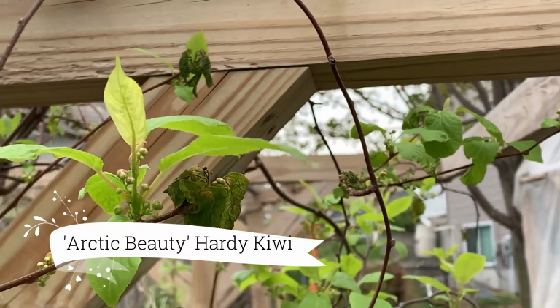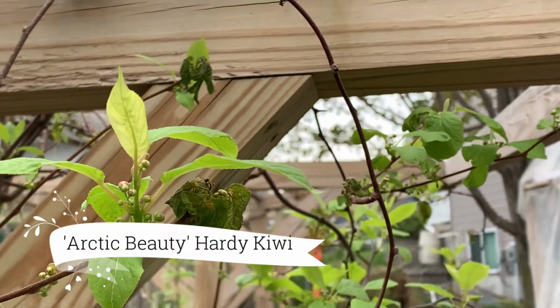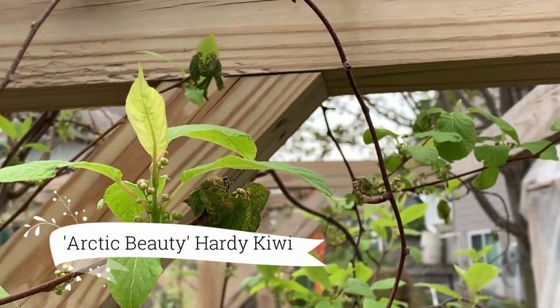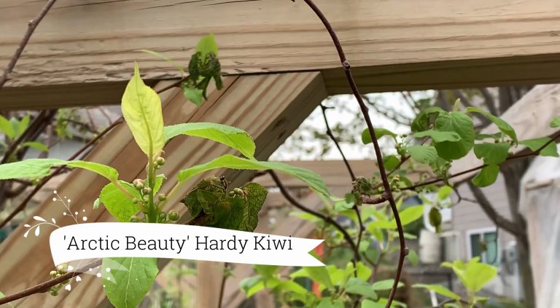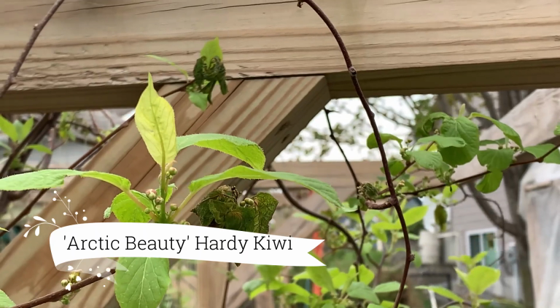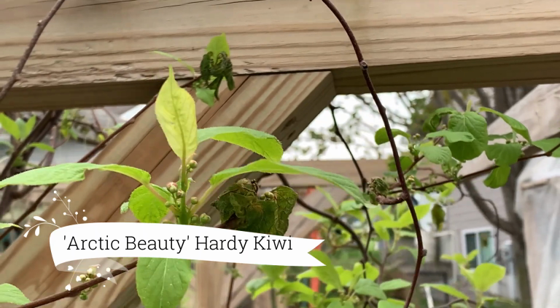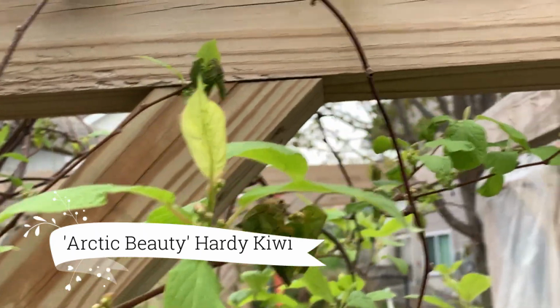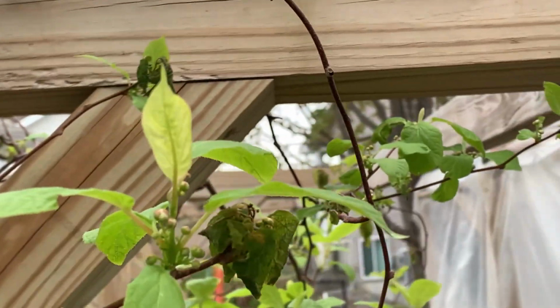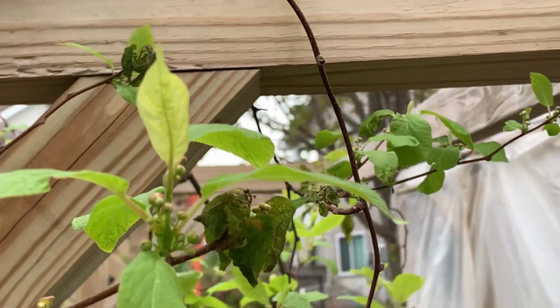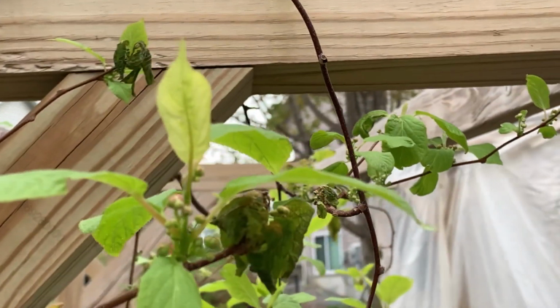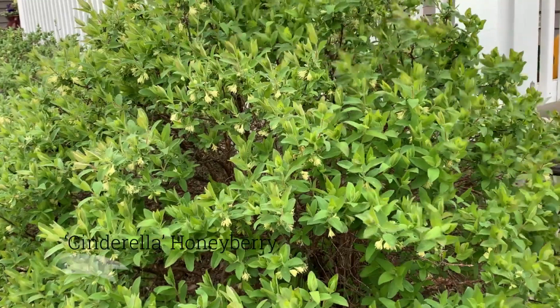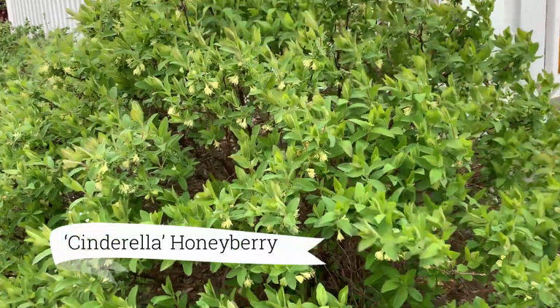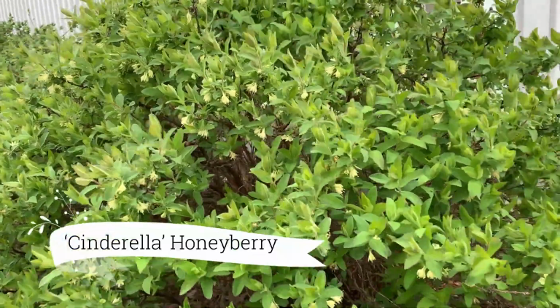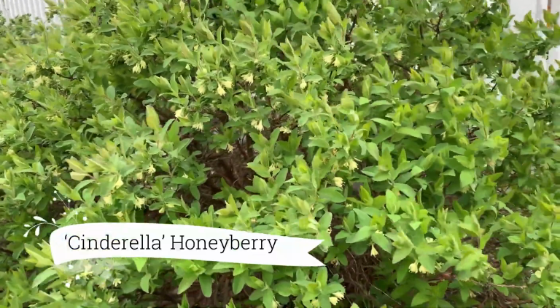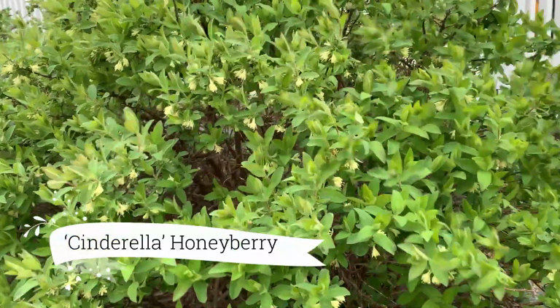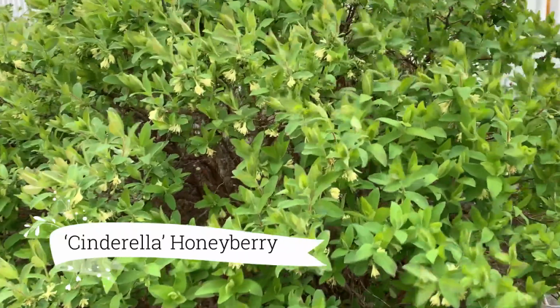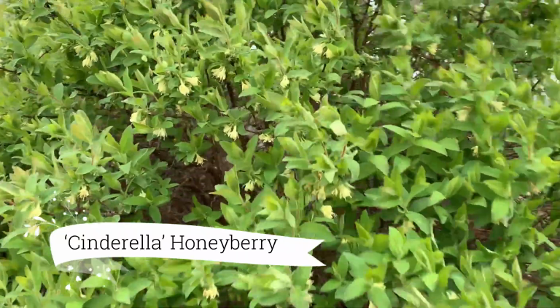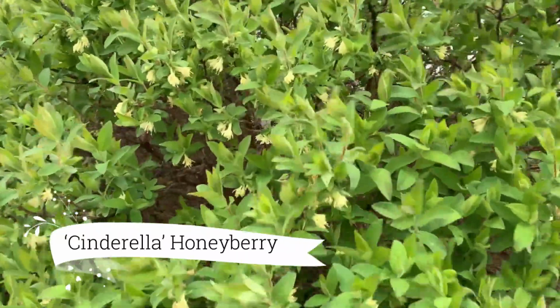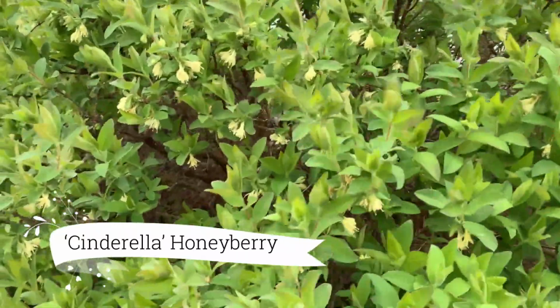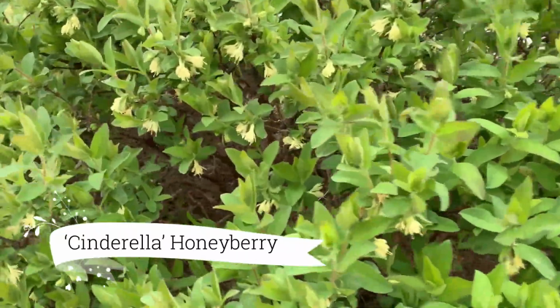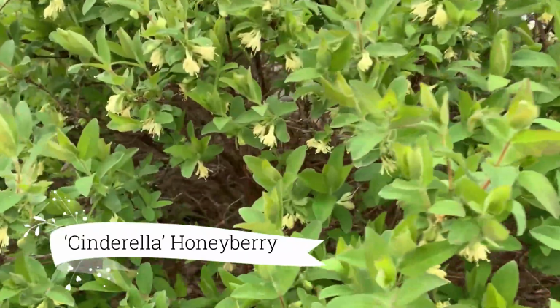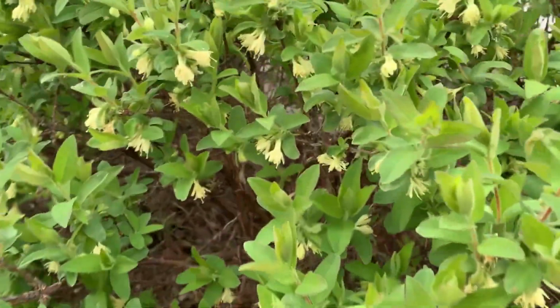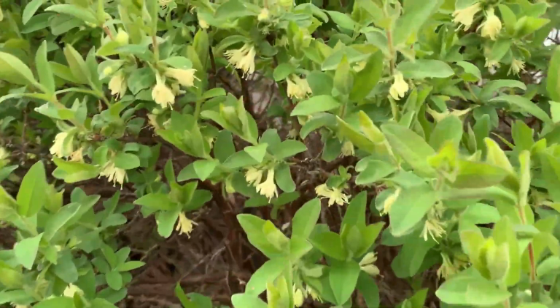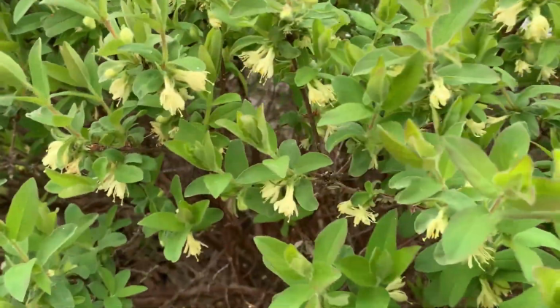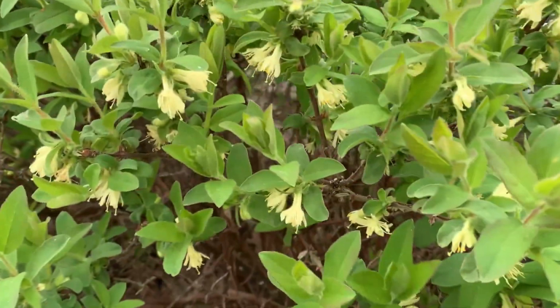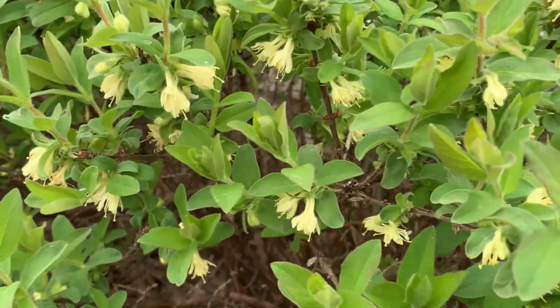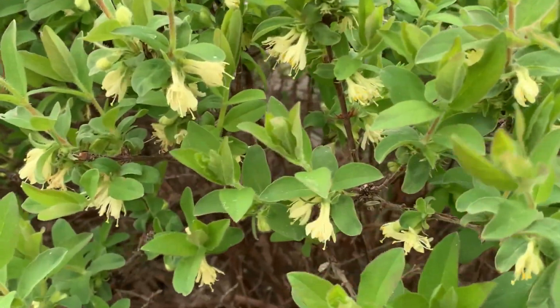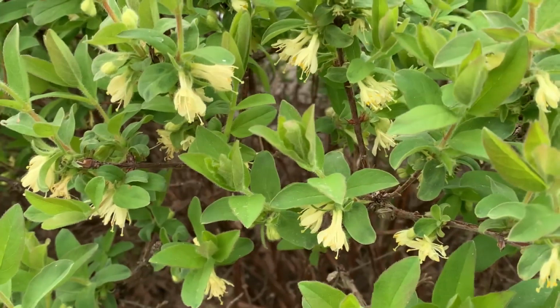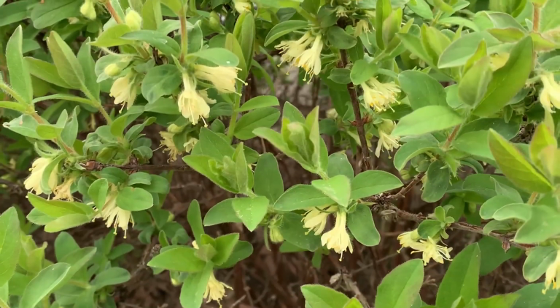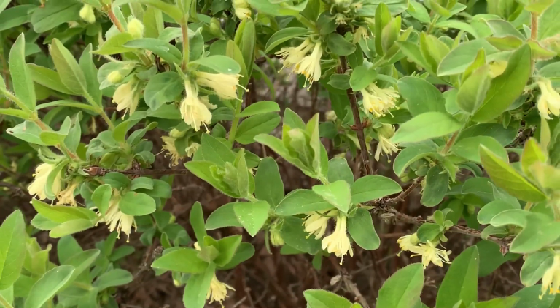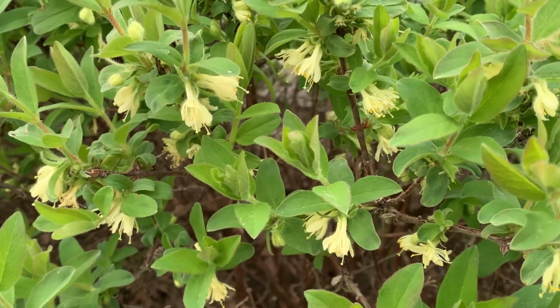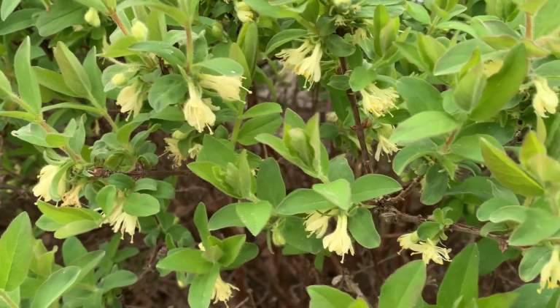Here you're gonna see our kiwi did take a hit. You can see some frost-damaged leaves, but I'm excited that it didn't get all of them. And the honey berry didn't even blink — it's in full bloom and the bumblebees have been on it all day. Talk to you later. Bye.